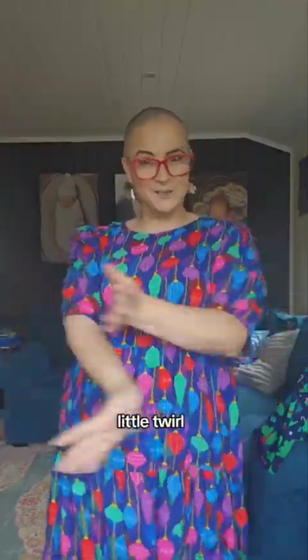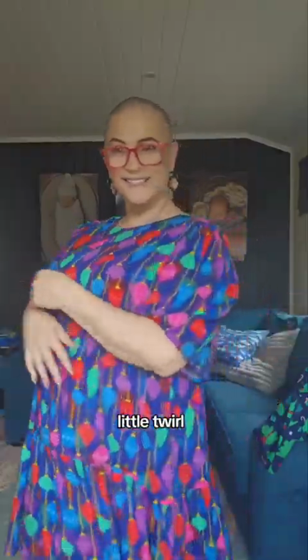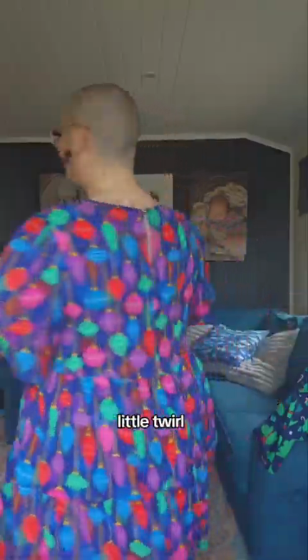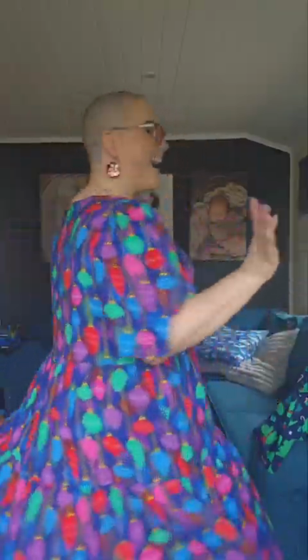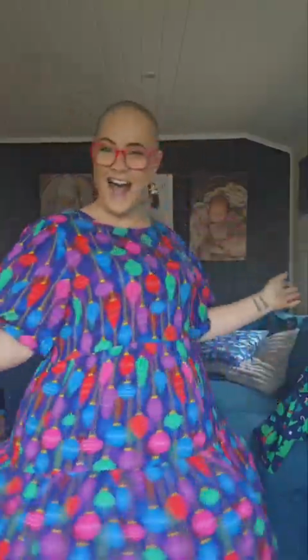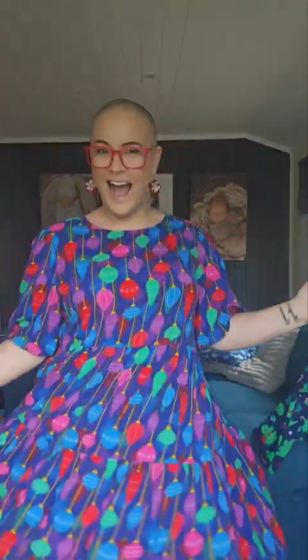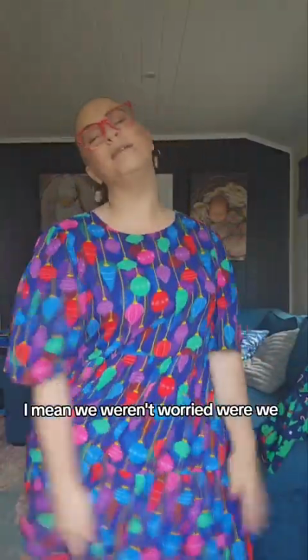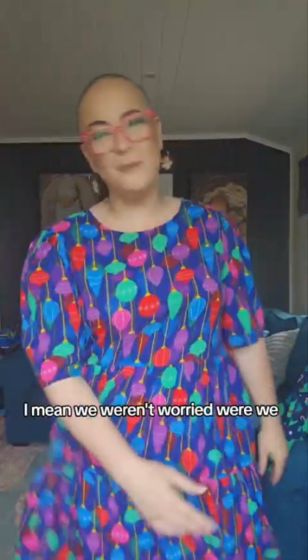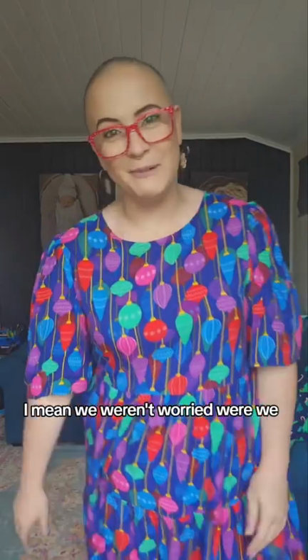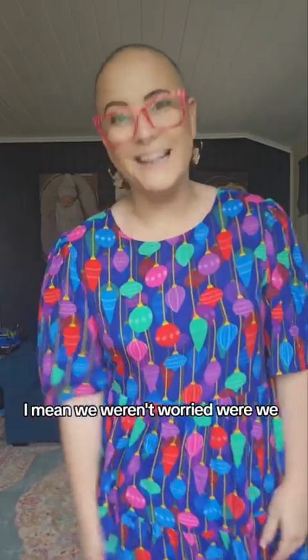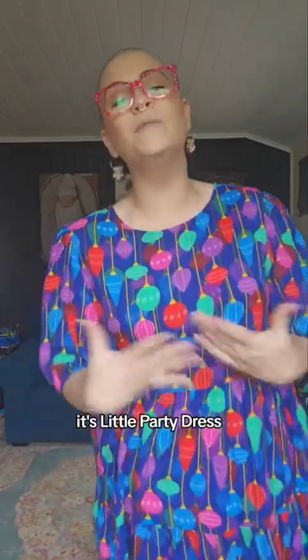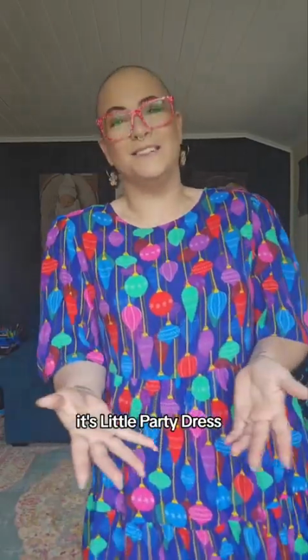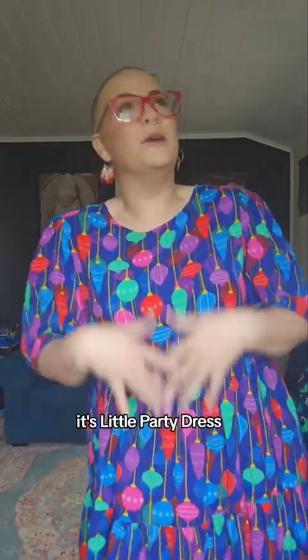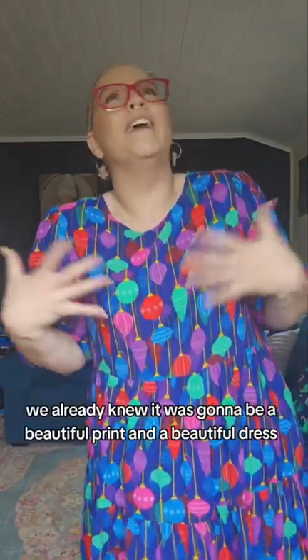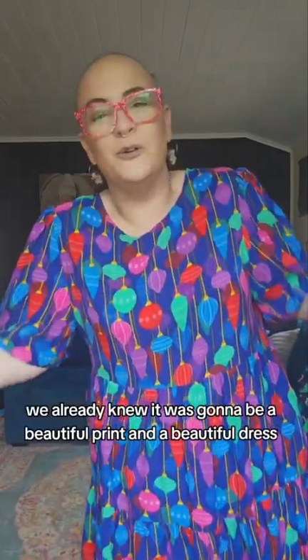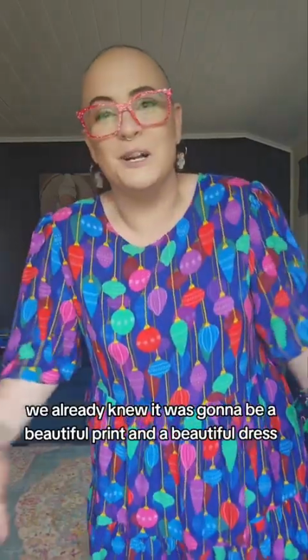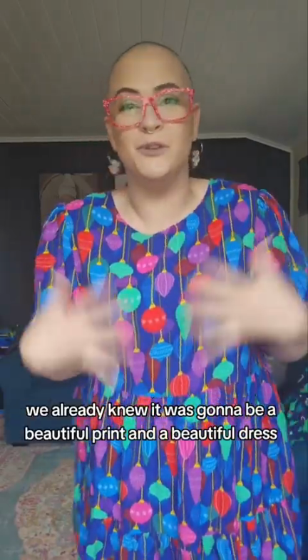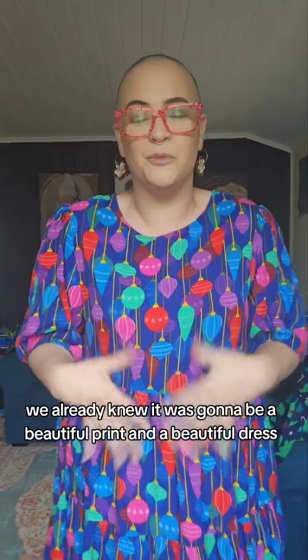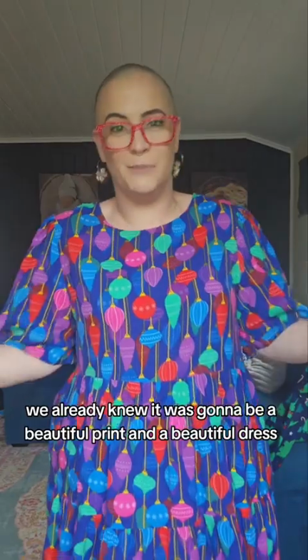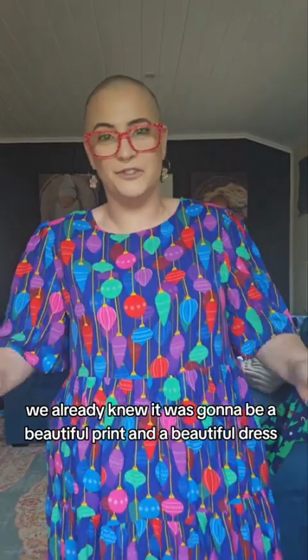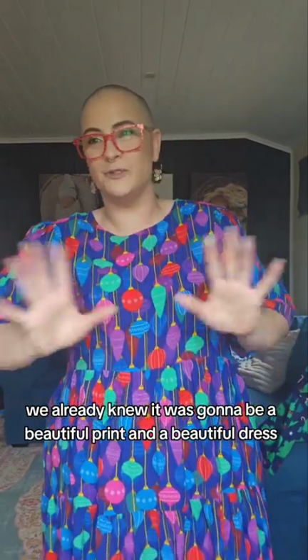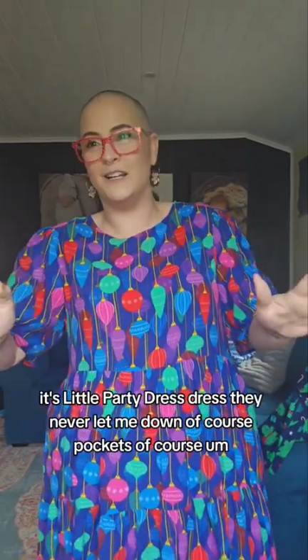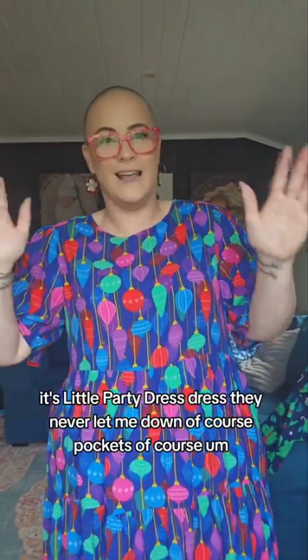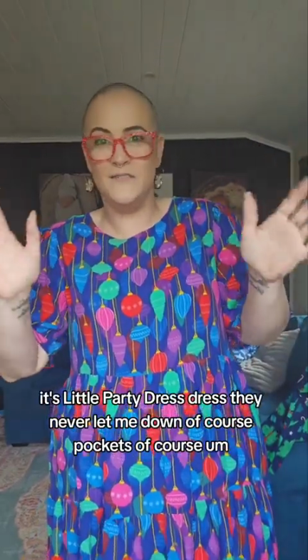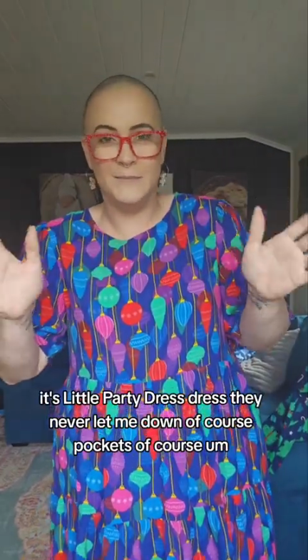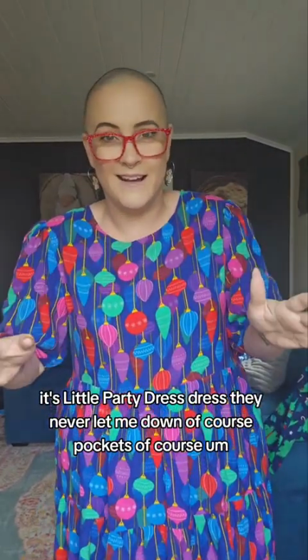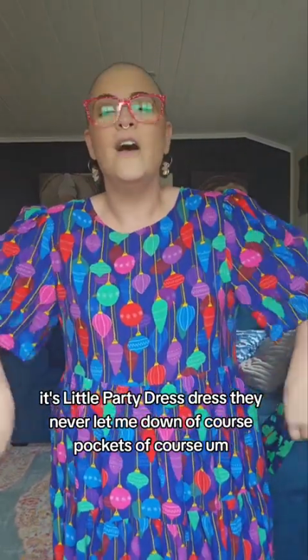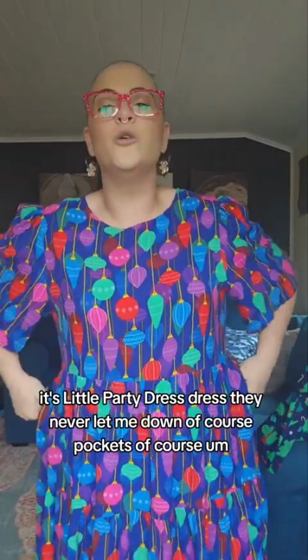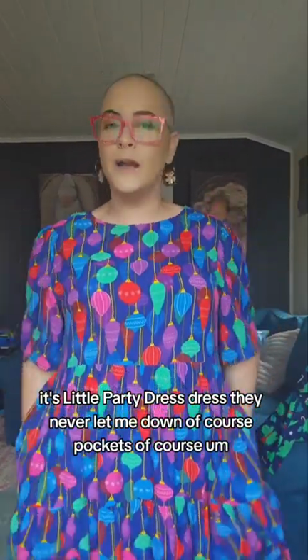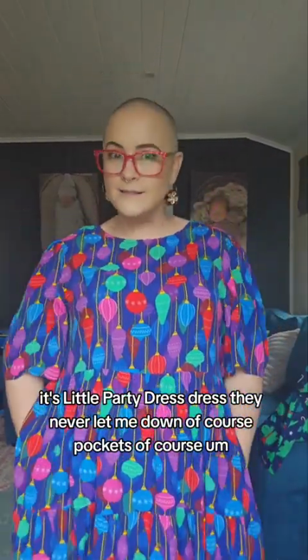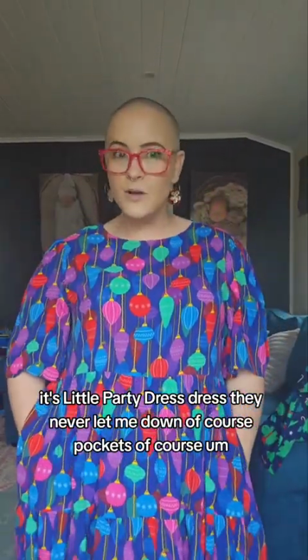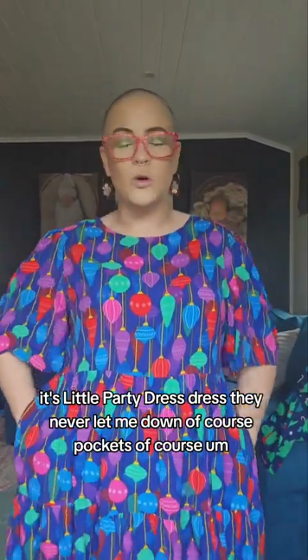Little twirl. I mean, we weren't worried, were we? It's Little Party Dress — we already knew it was going to be a beautiful print and a beautiful dress. It's Little Party Dress, they never let me down. Of course, pockets. Of course.